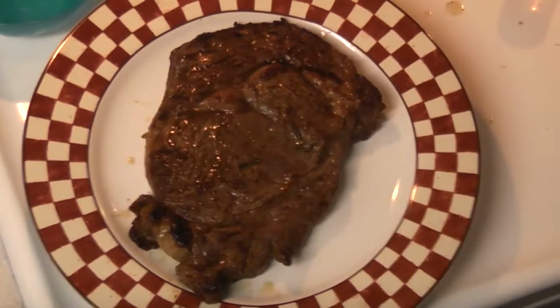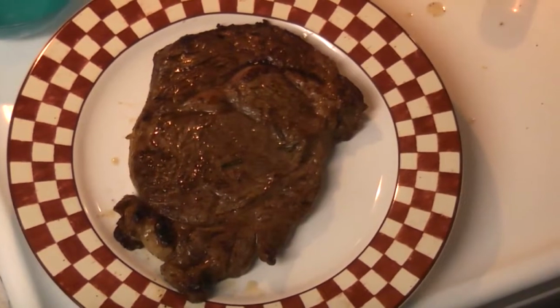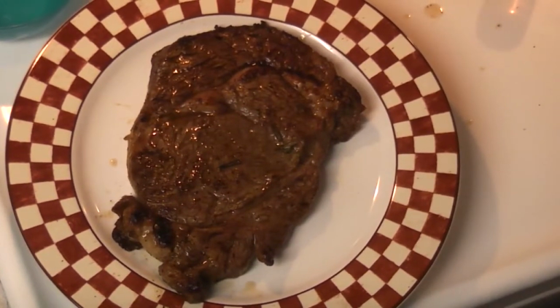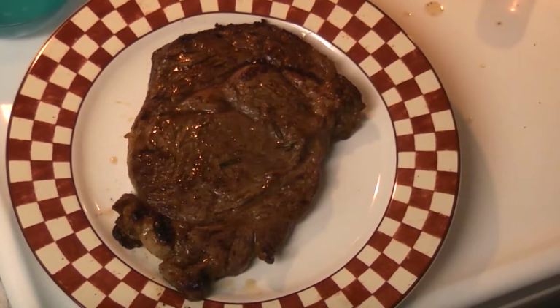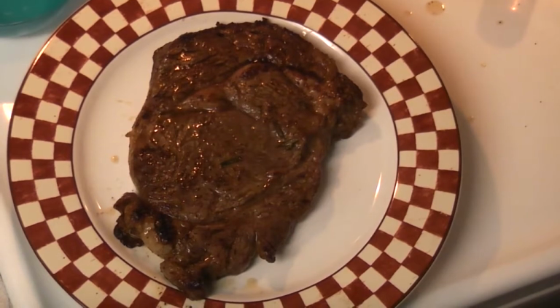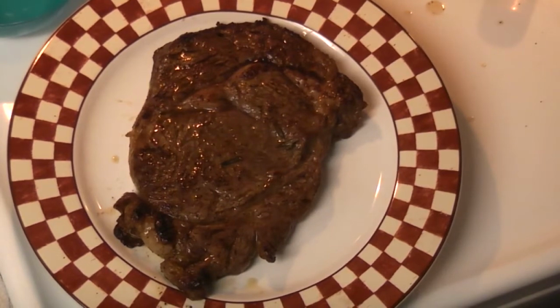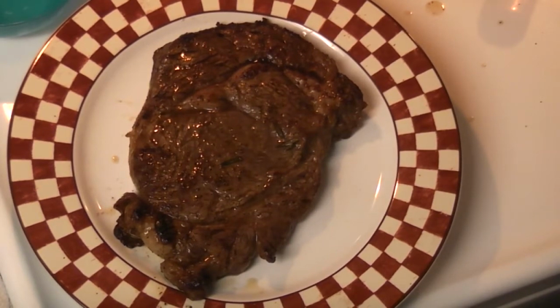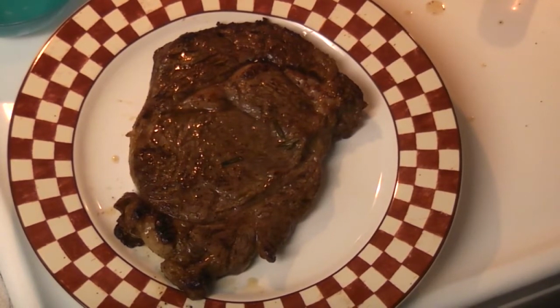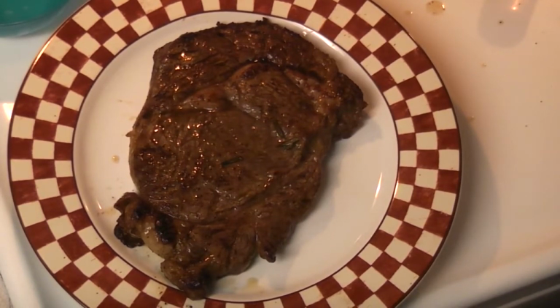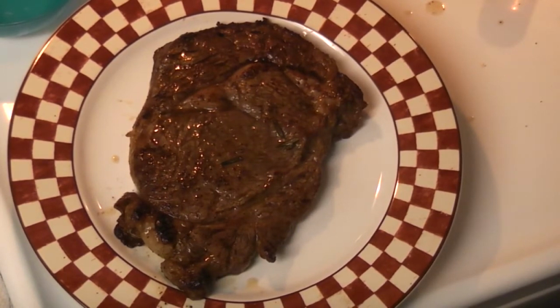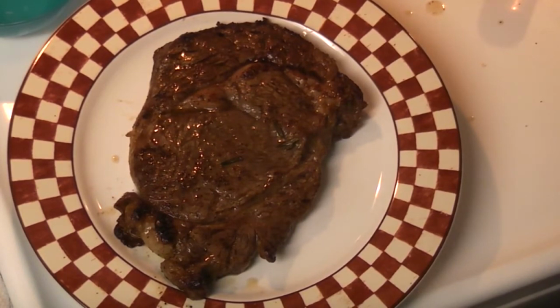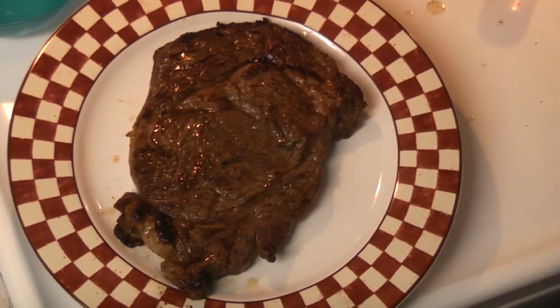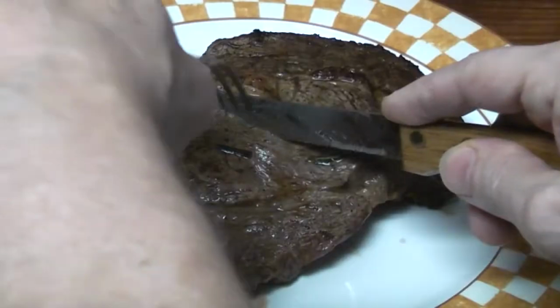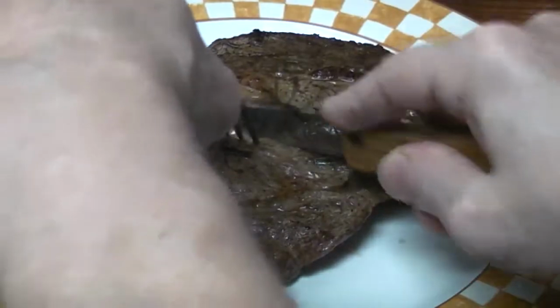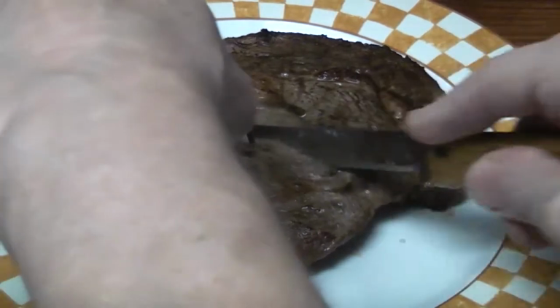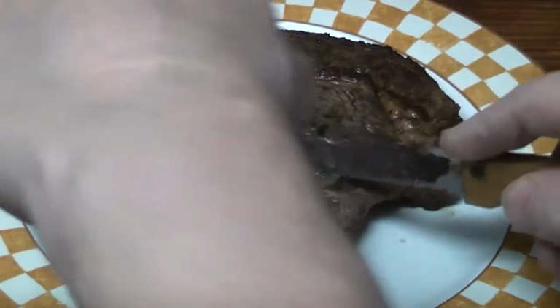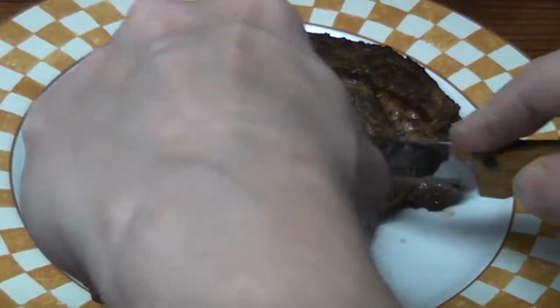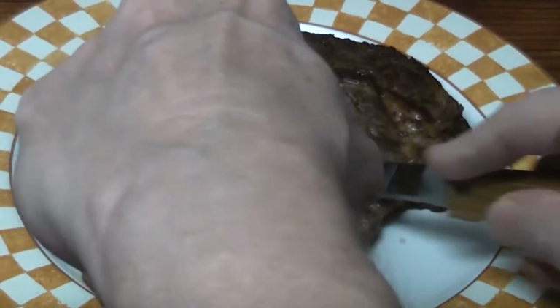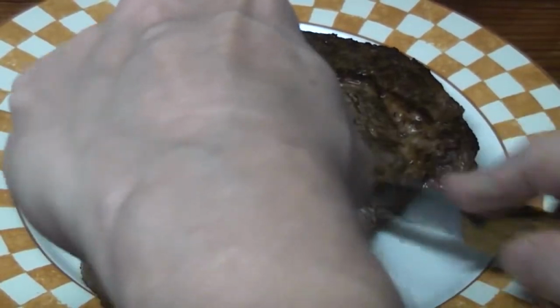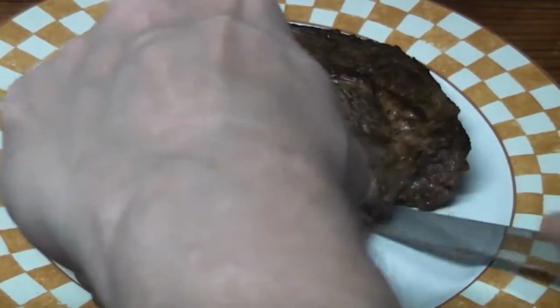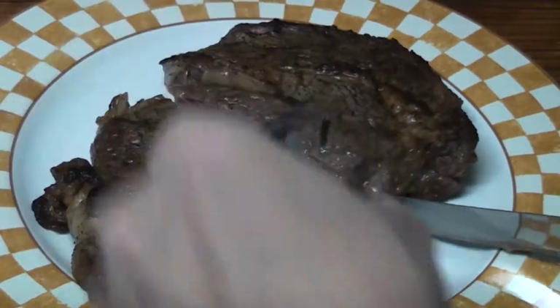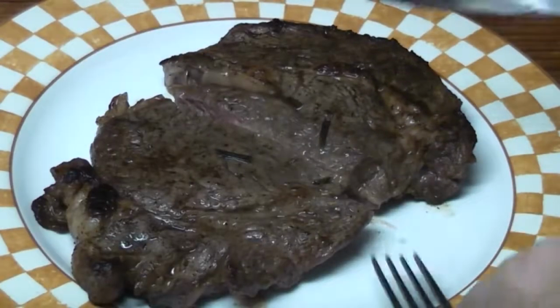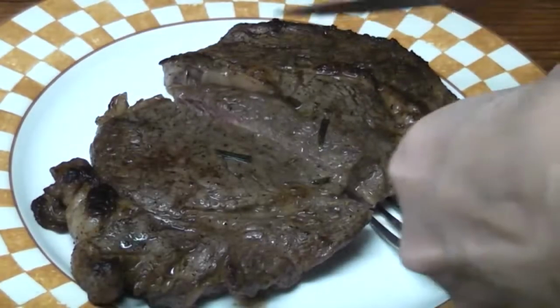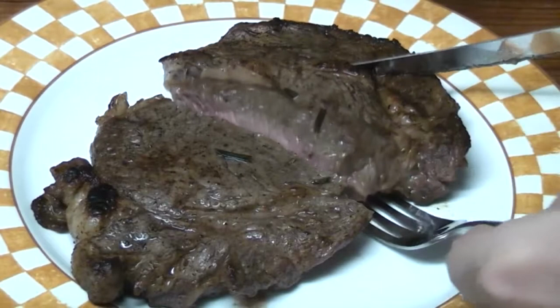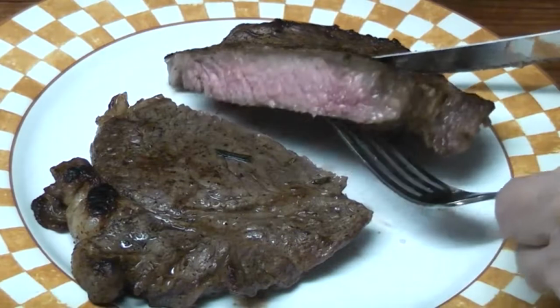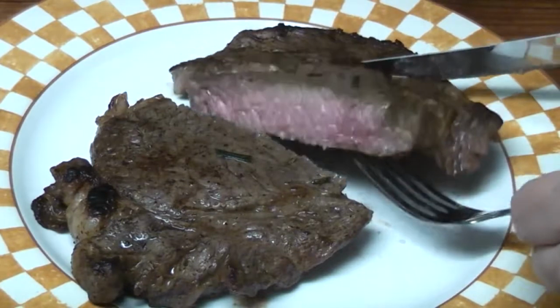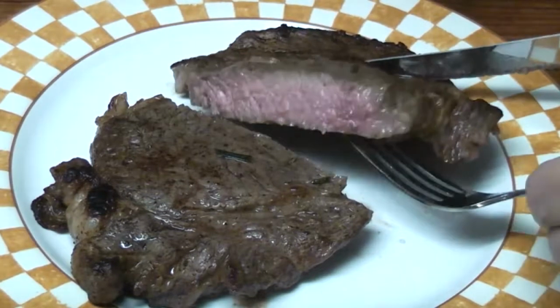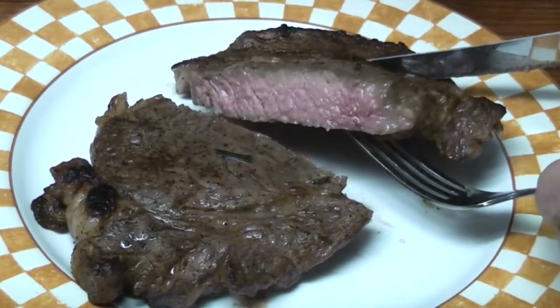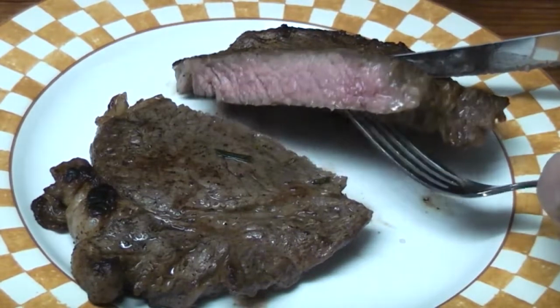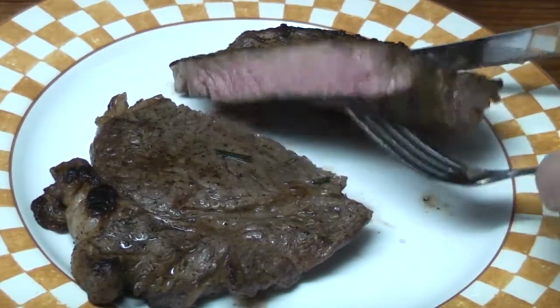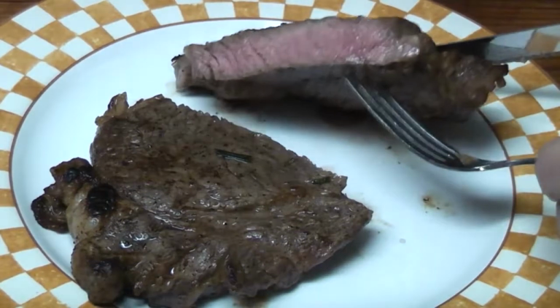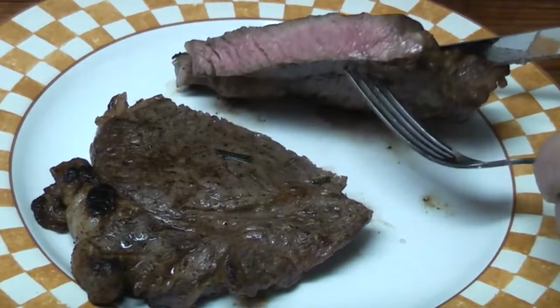Here's our steak. I'm going to let it rest and we'll be back to cut it. It's medium rare.